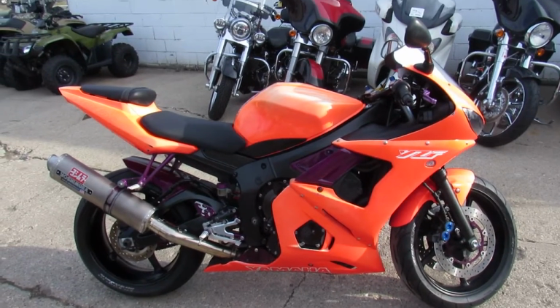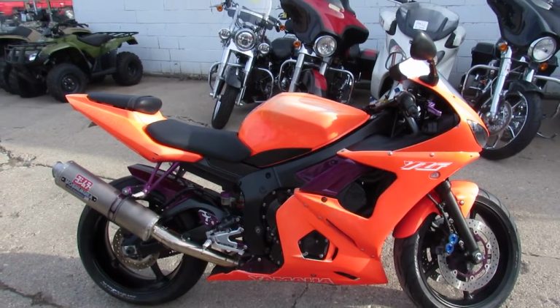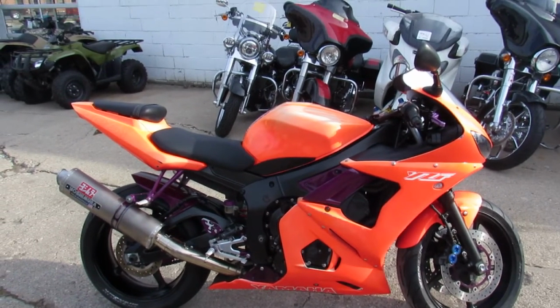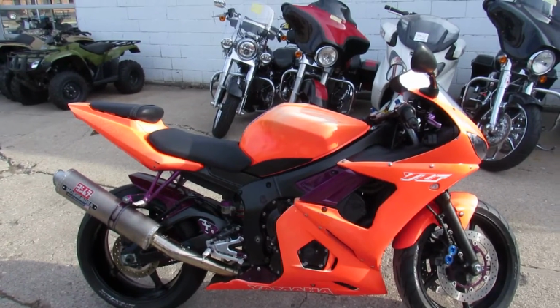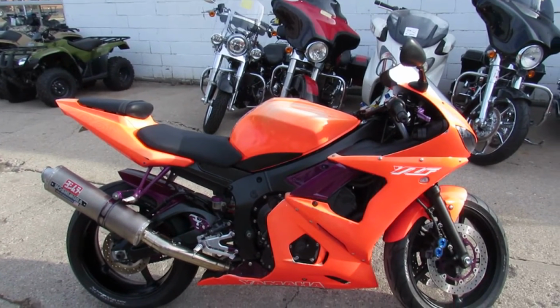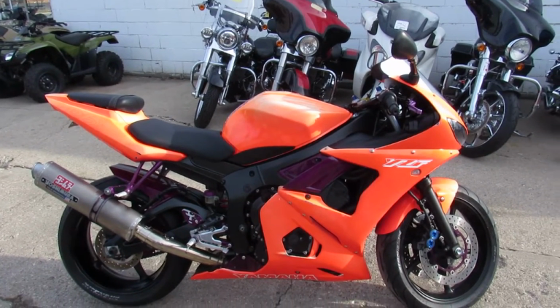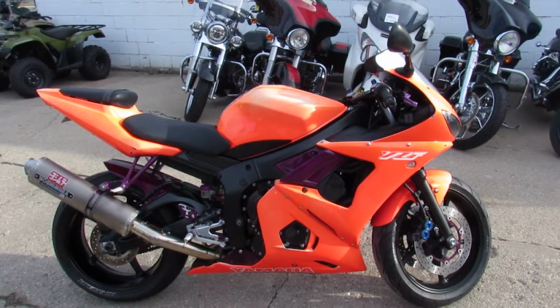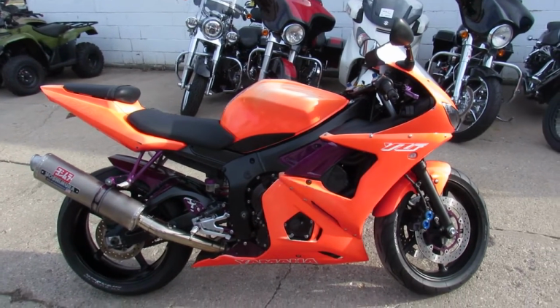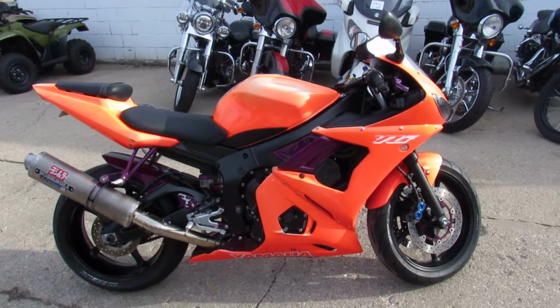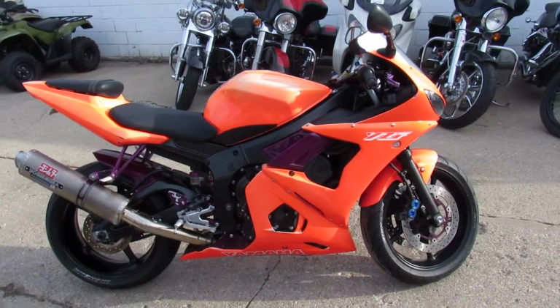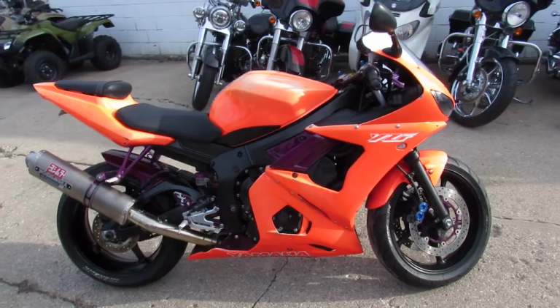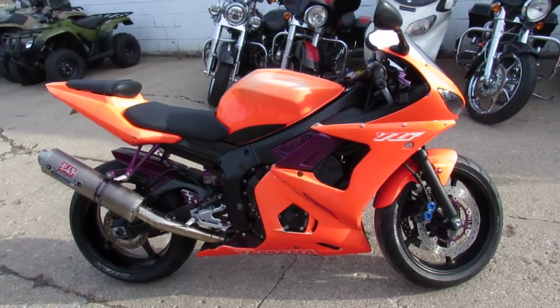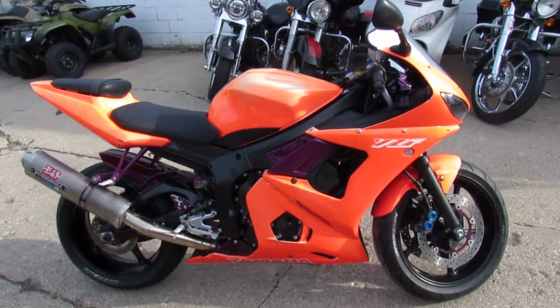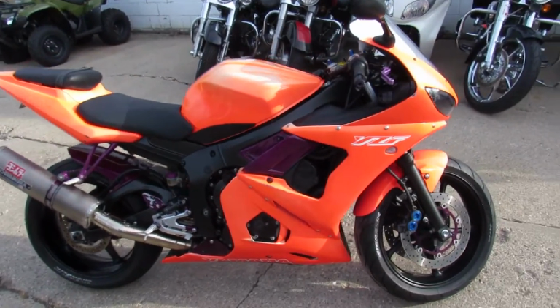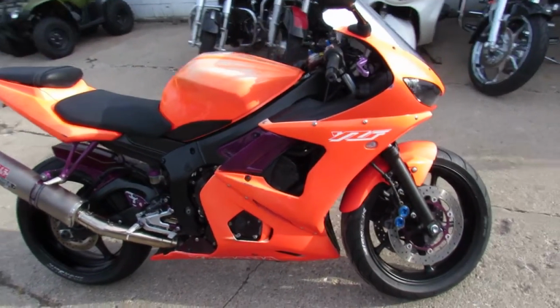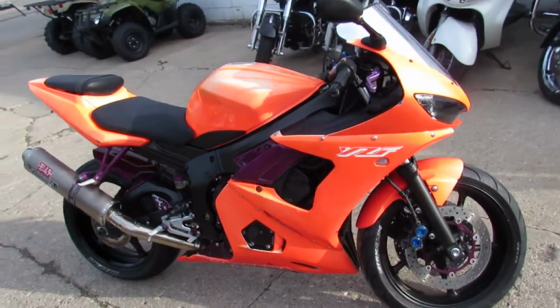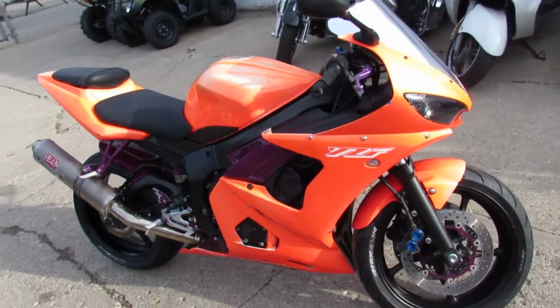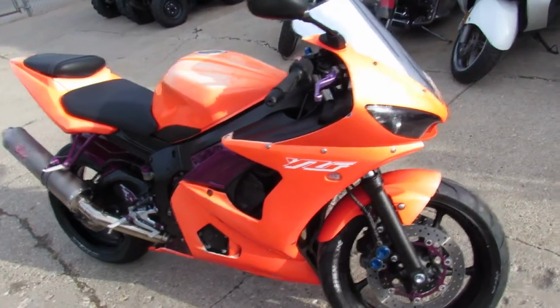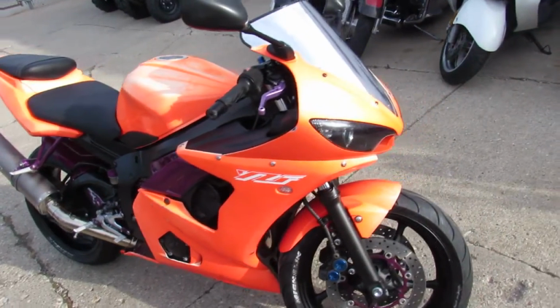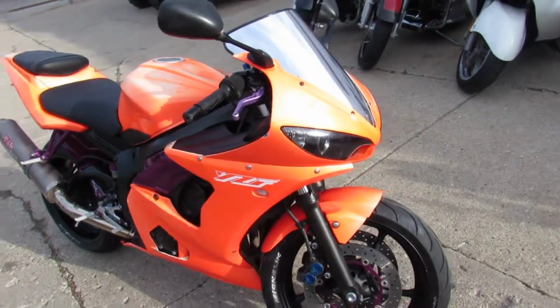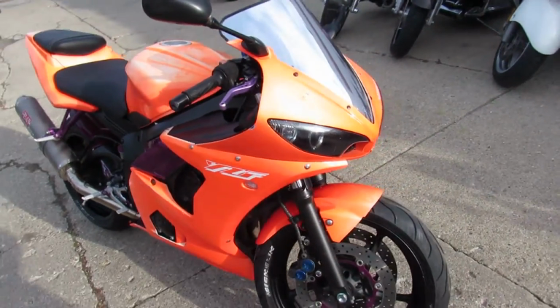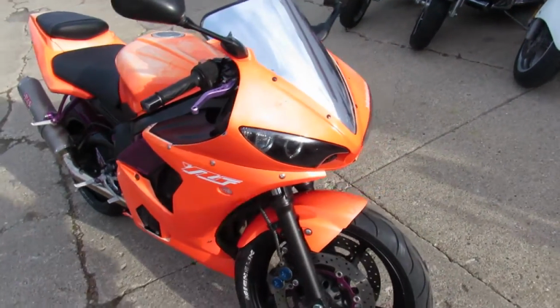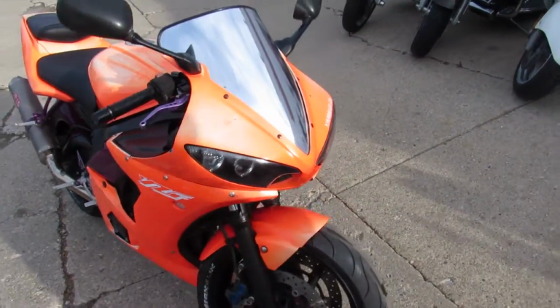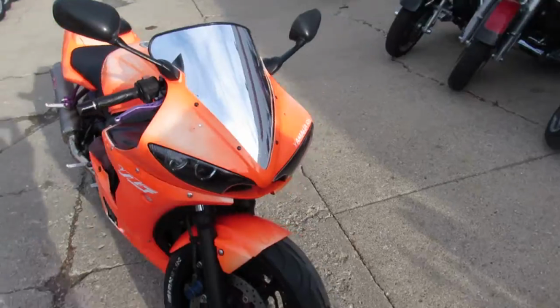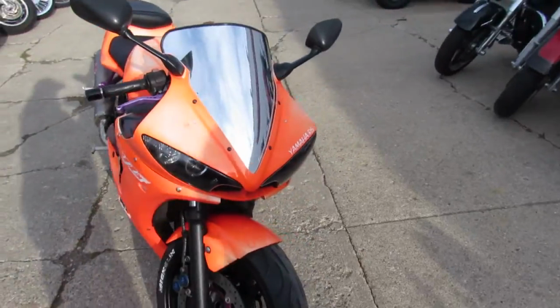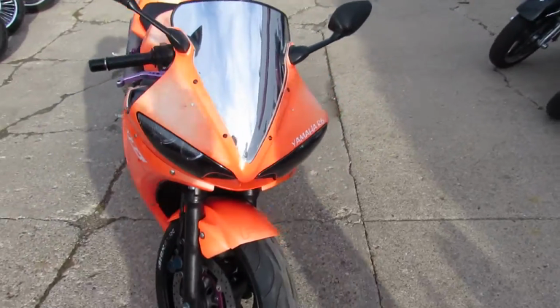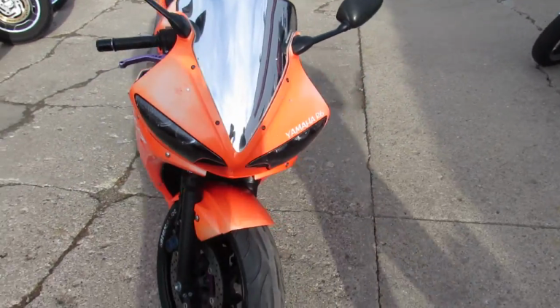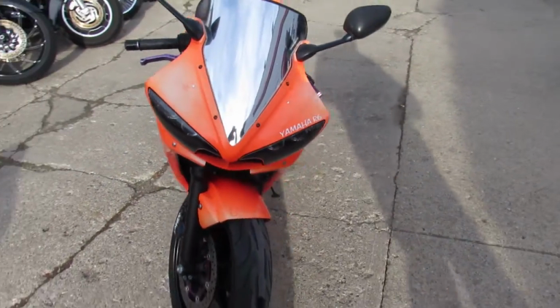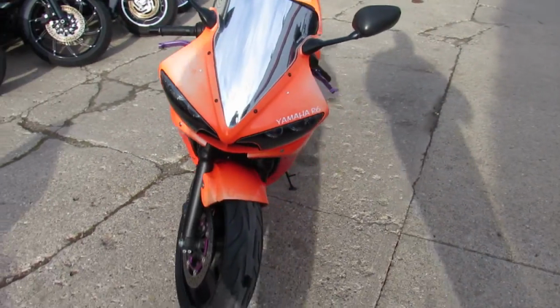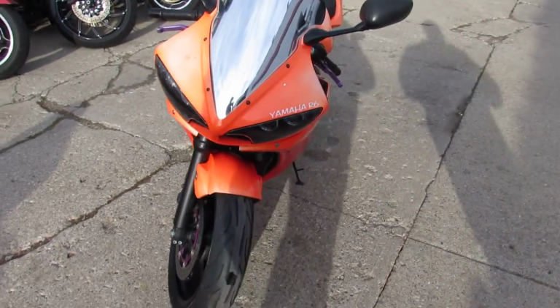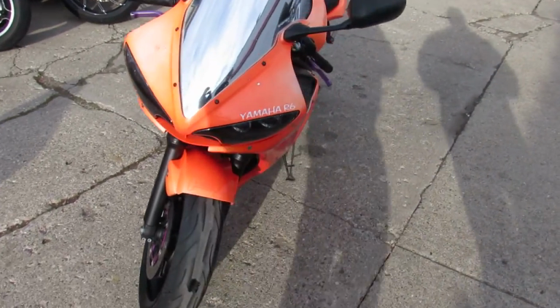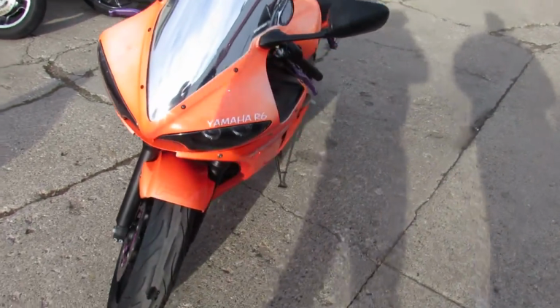Today we got a 2003 Yamaha R6 for sale, 20,000 miles on it for only $29.99. You can call today, ride today. This thing is nice, not too bad for 20,000 miles on it.